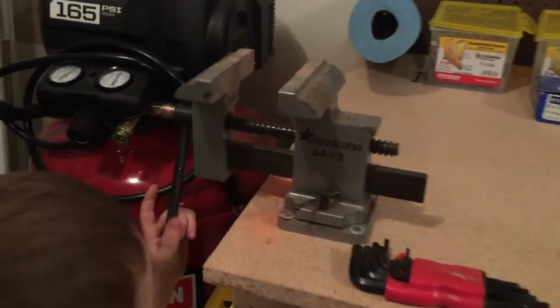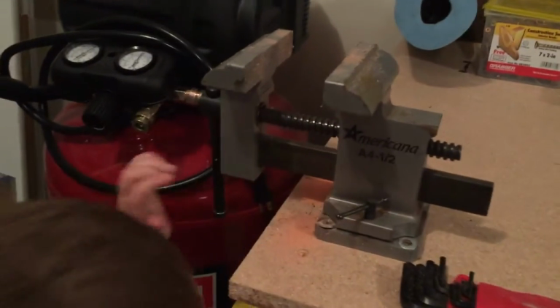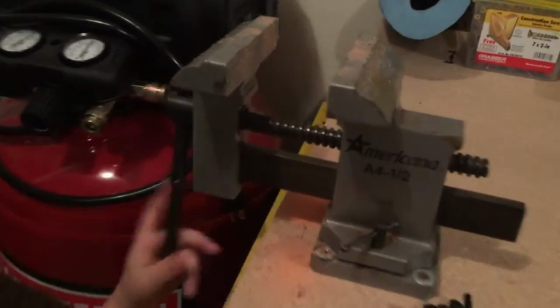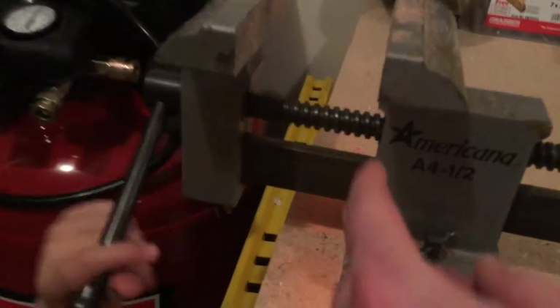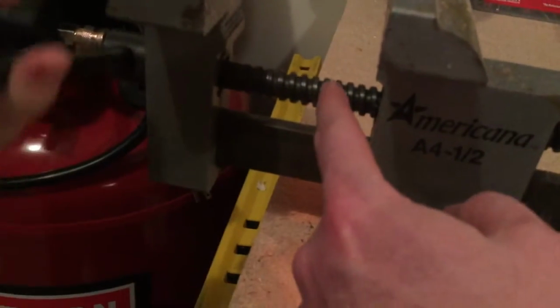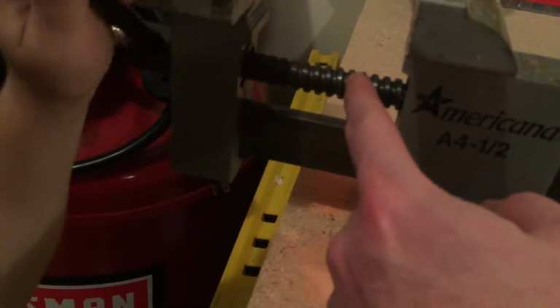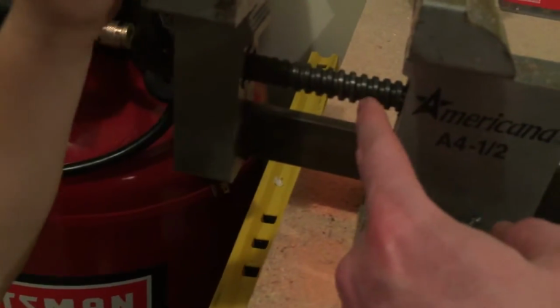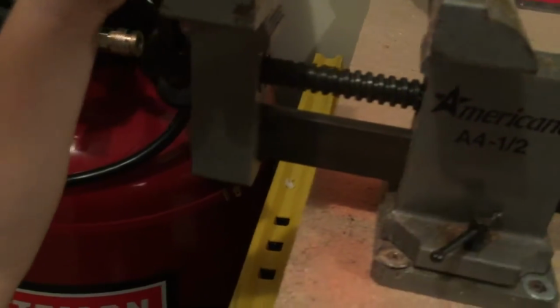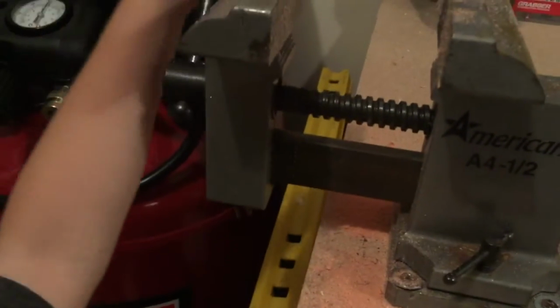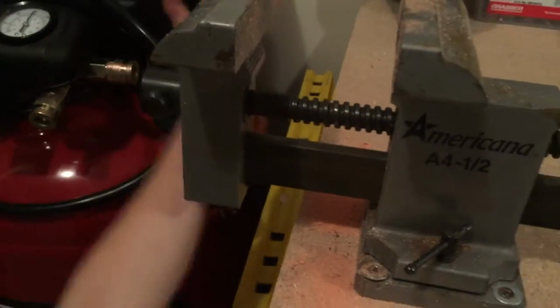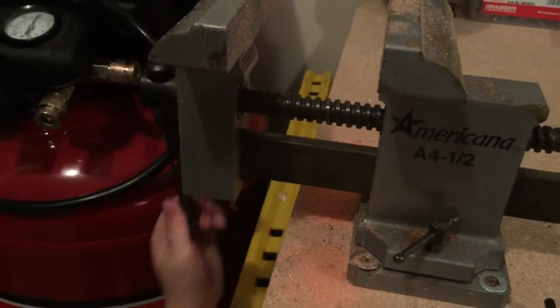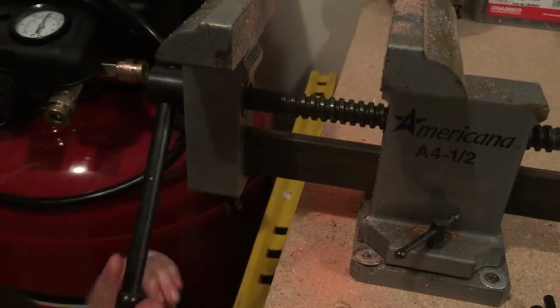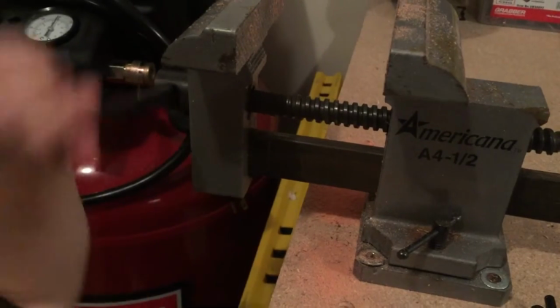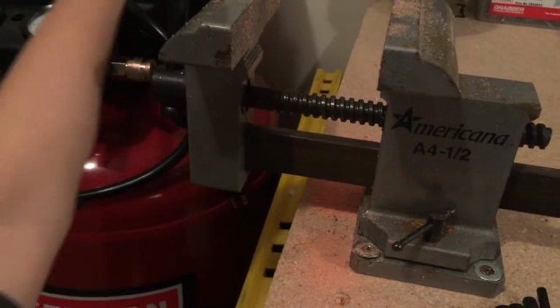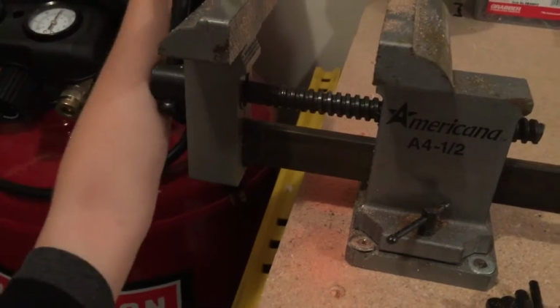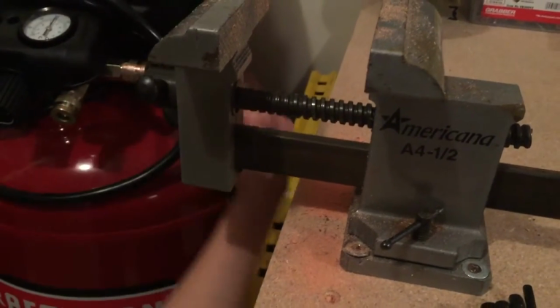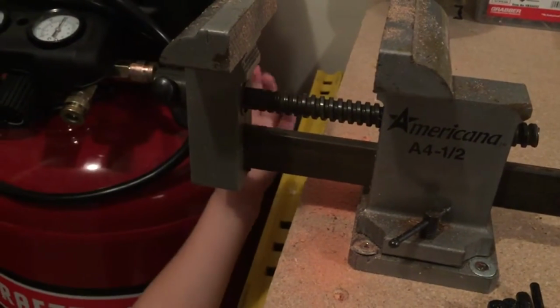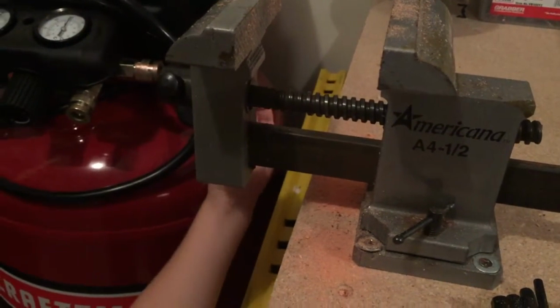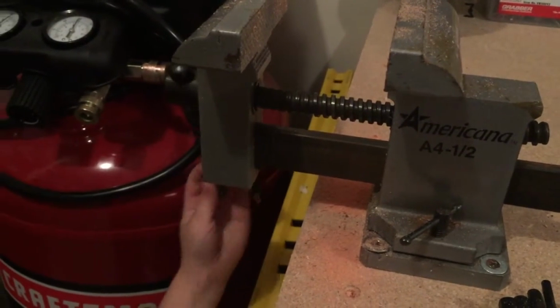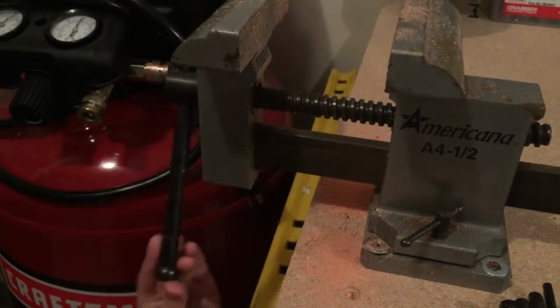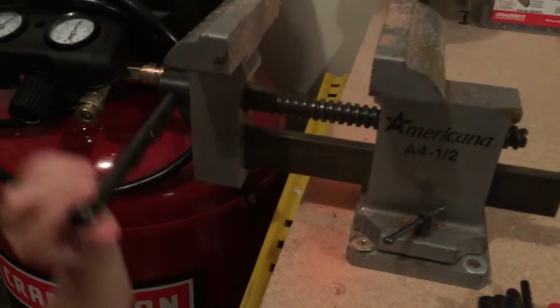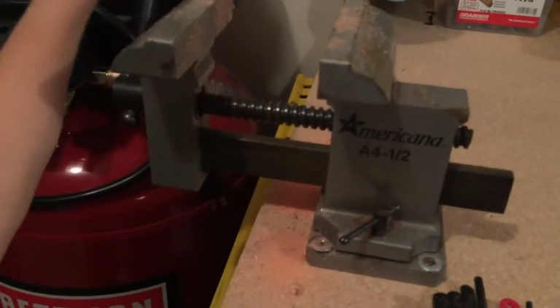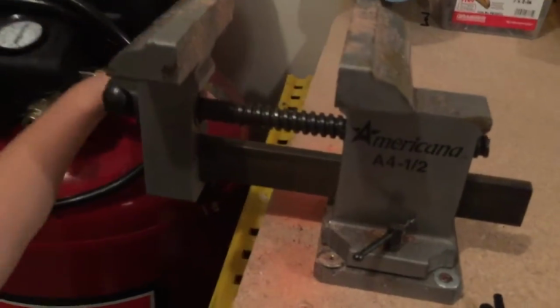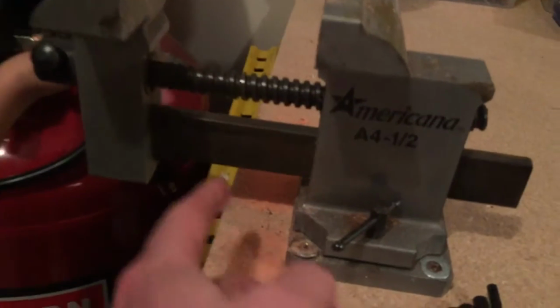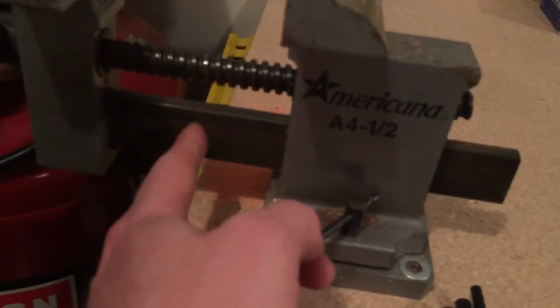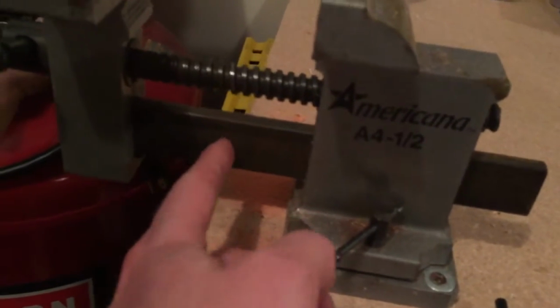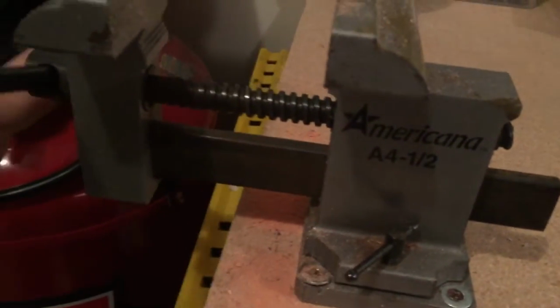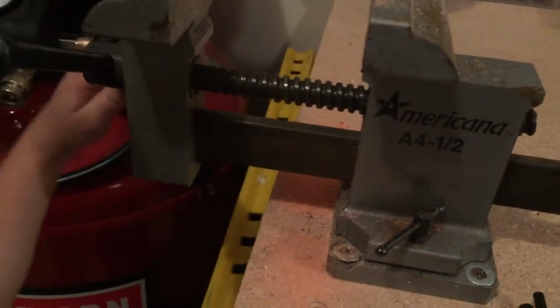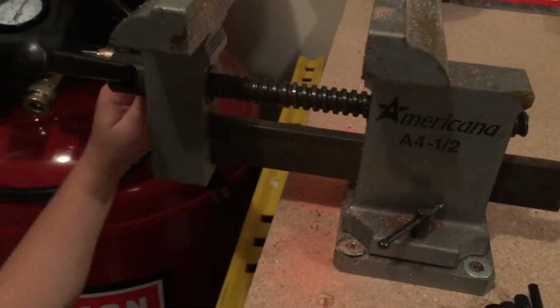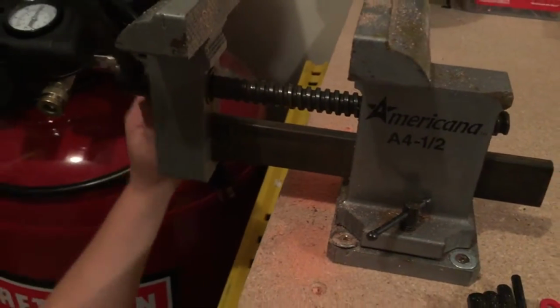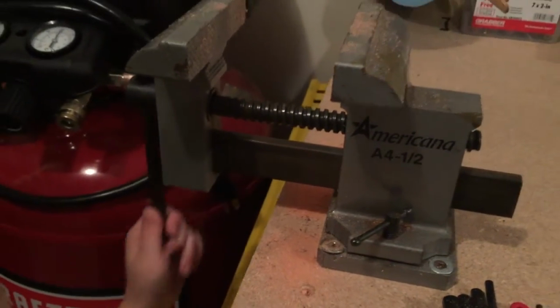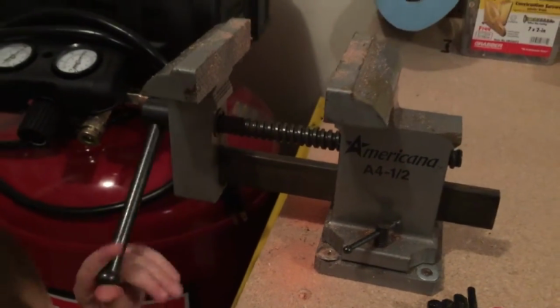This is kind of like a corkscrew right here. You see how that's turning when you turn it like that, Tanner? So that's what's actually driving the movement. And then this down here is just a support beam, so it's really strong and really rigid.